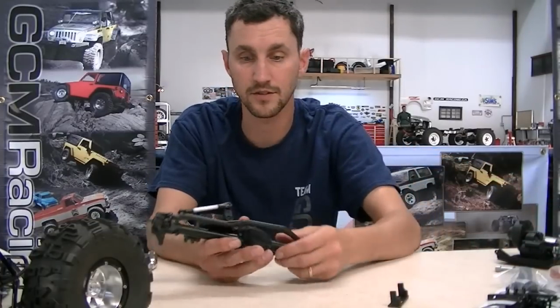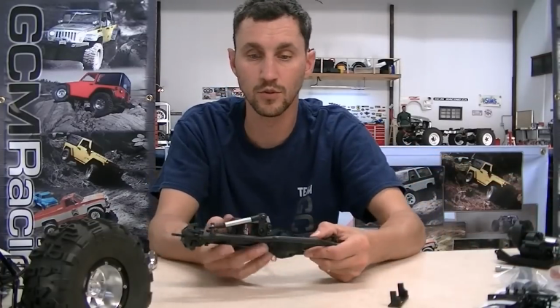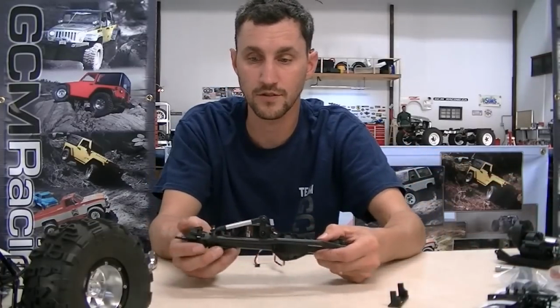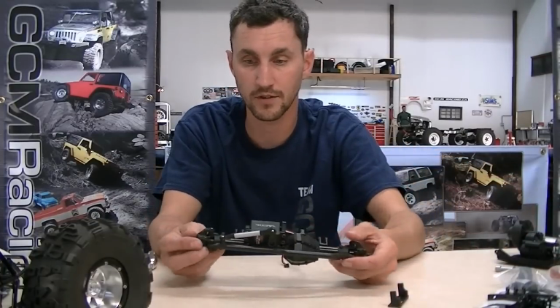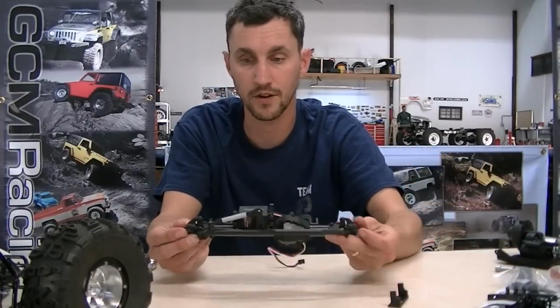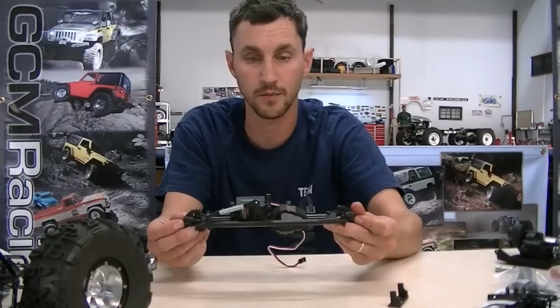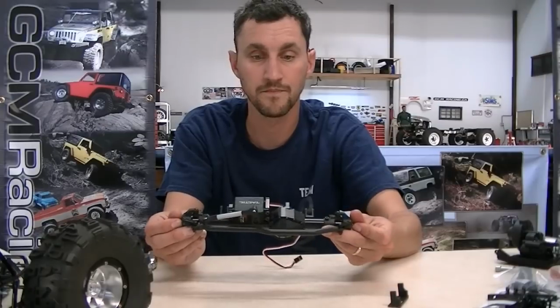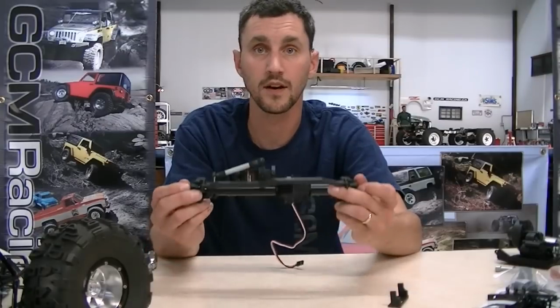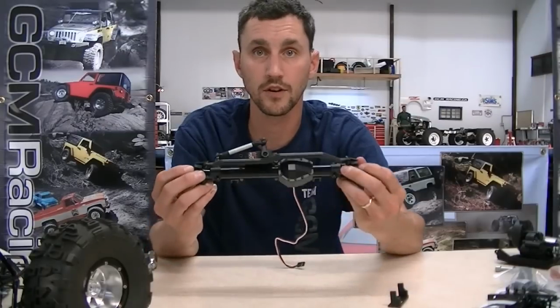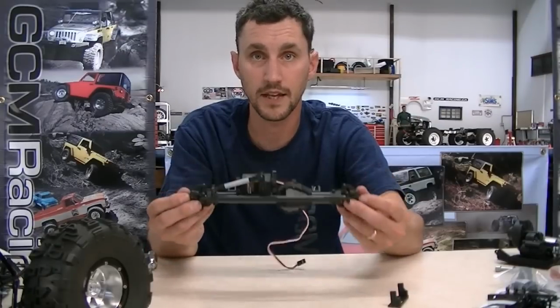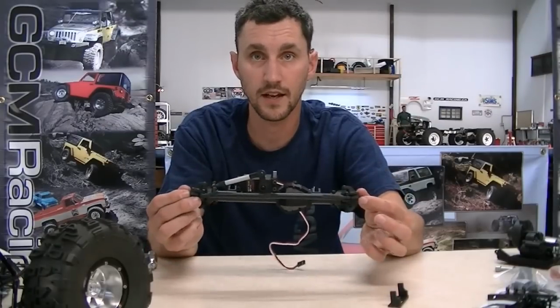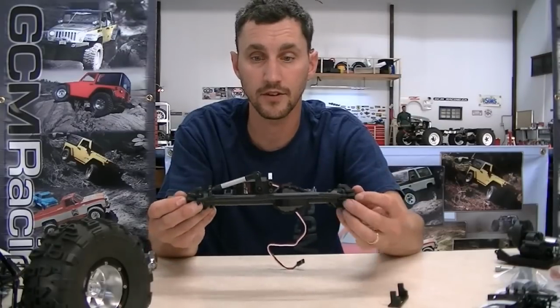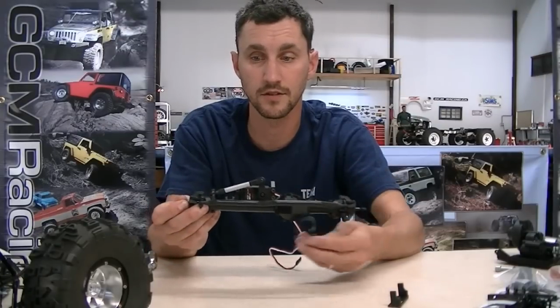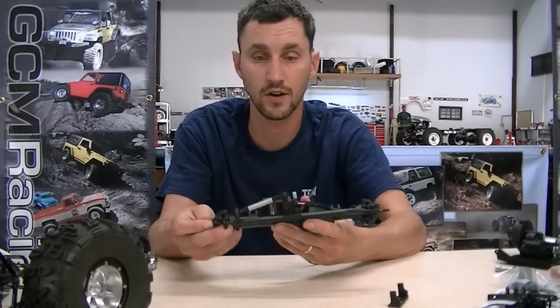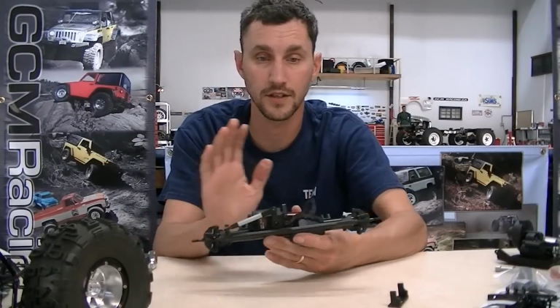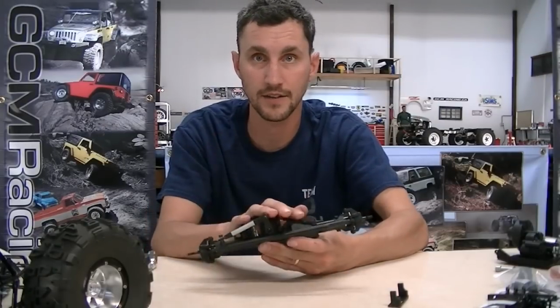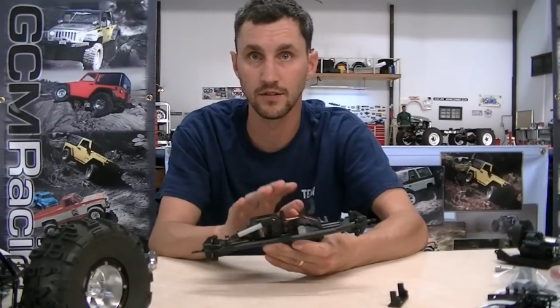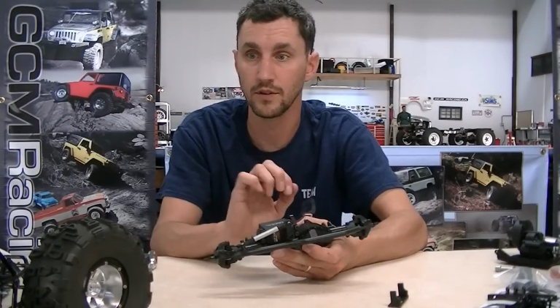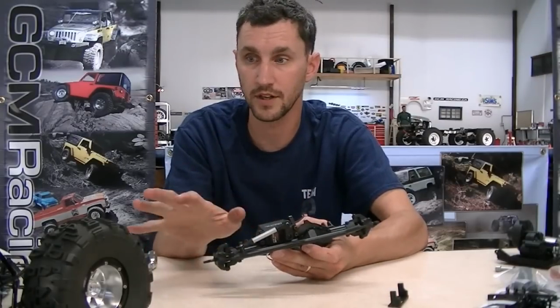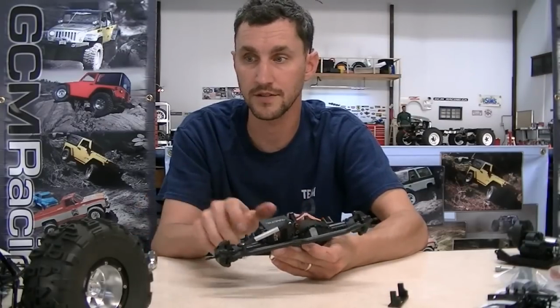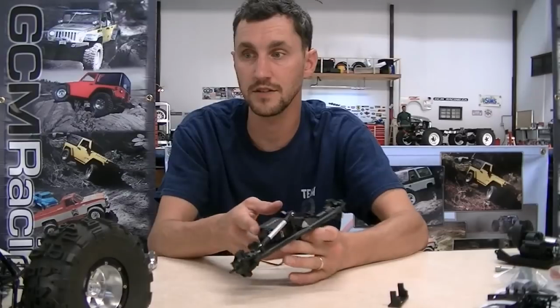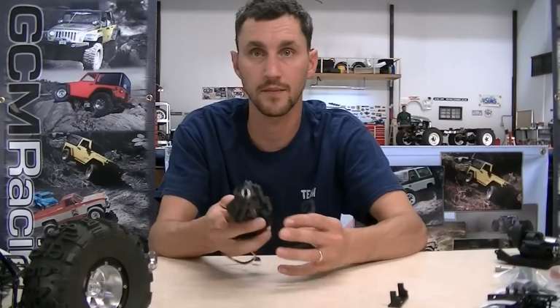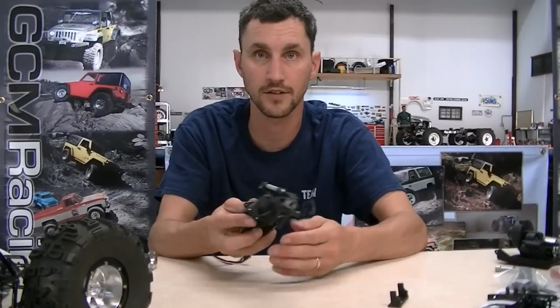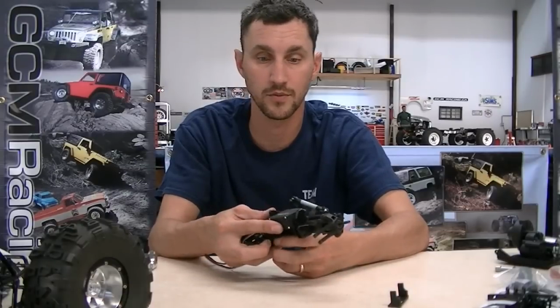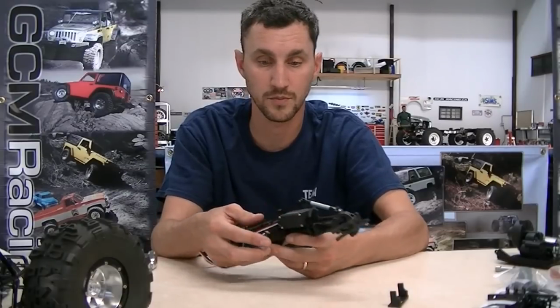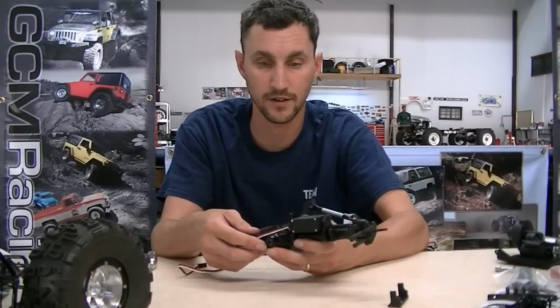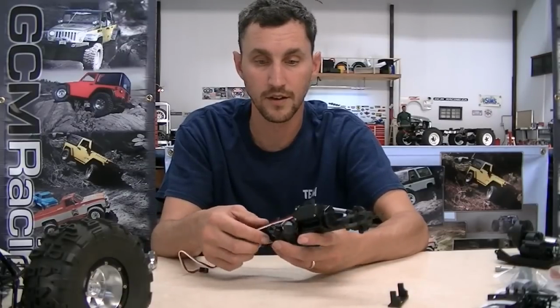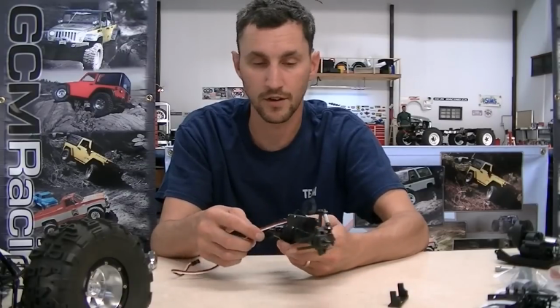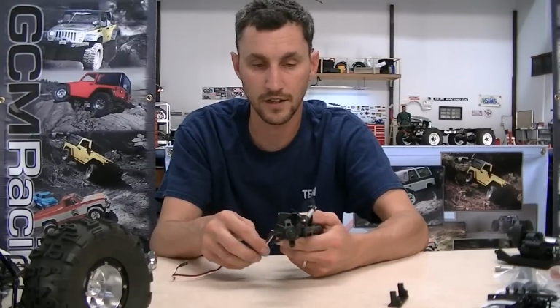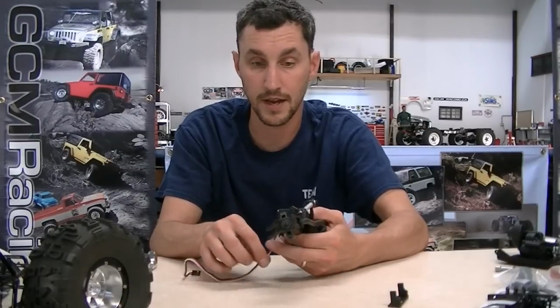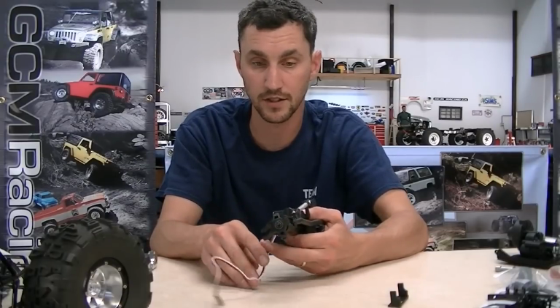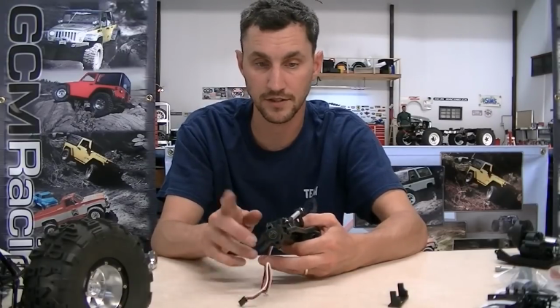There are some cool features I want to talk about. We're going to maintain having the servo on the axle, which will be a nice easy setup for us in the Matzilla chassis.